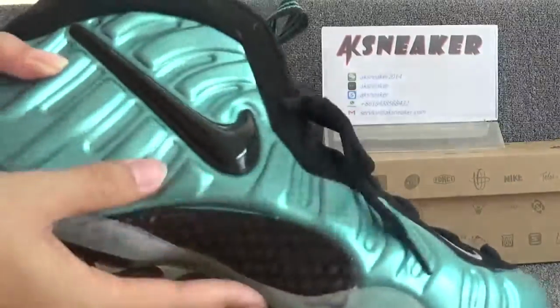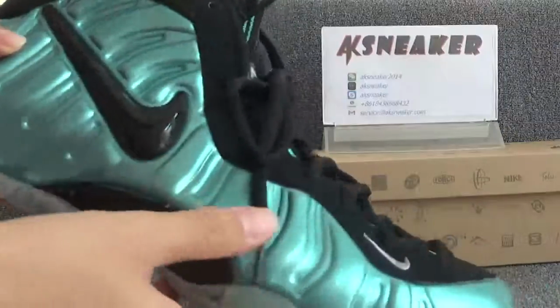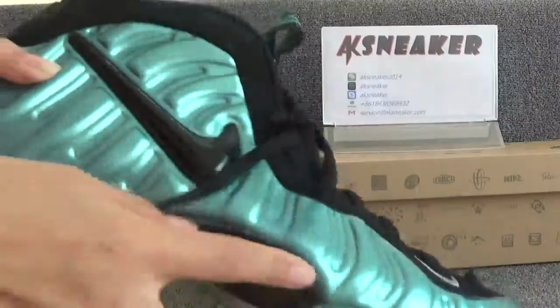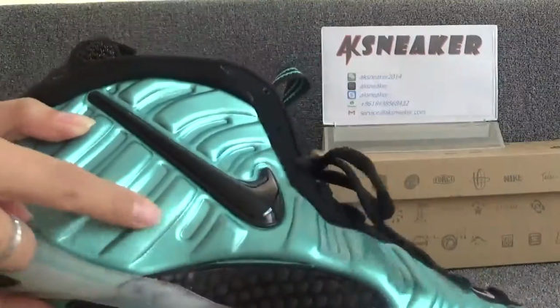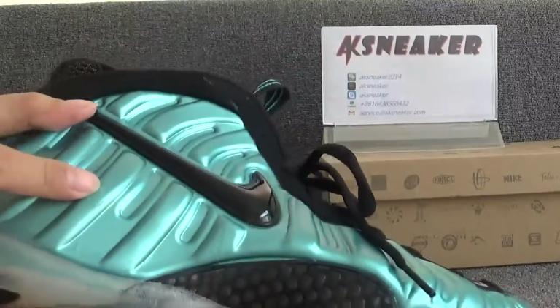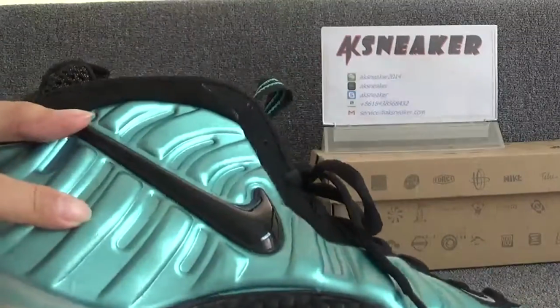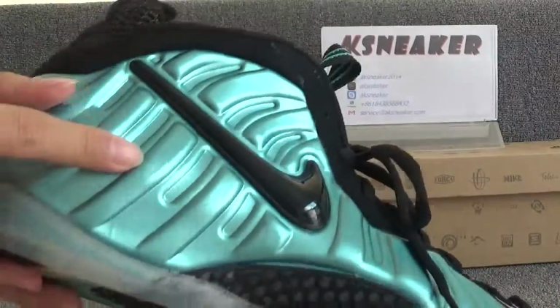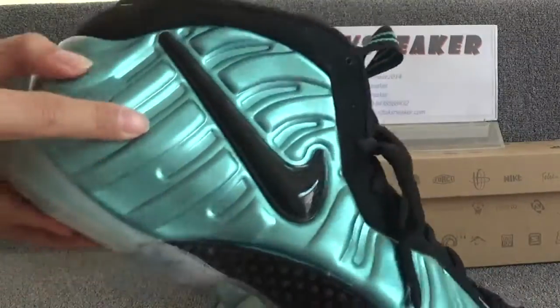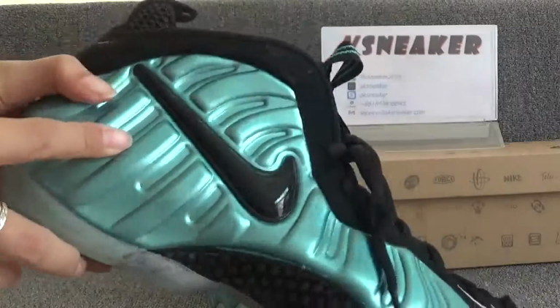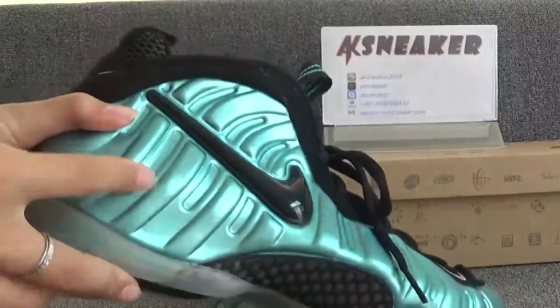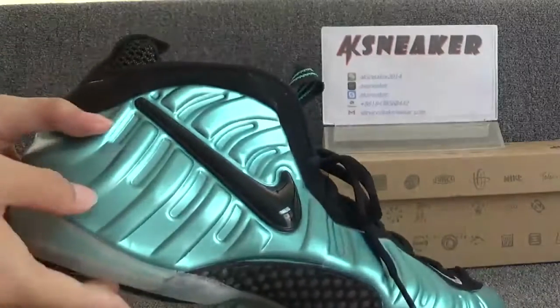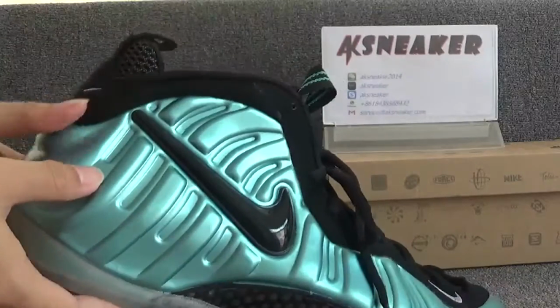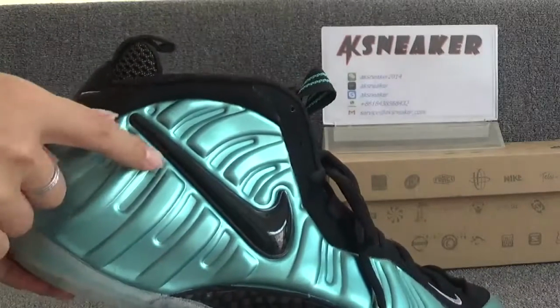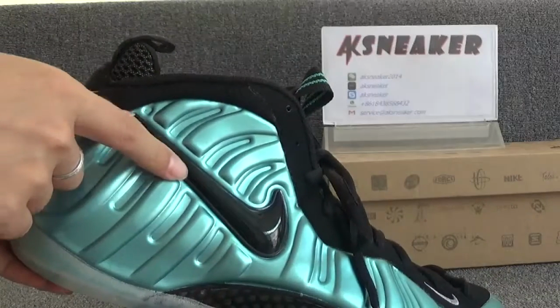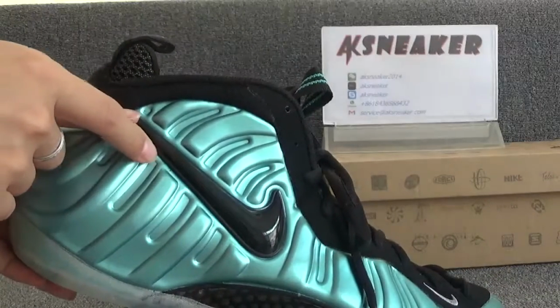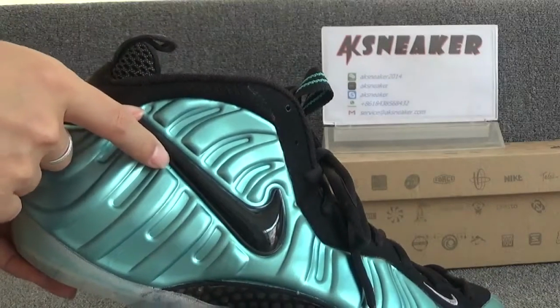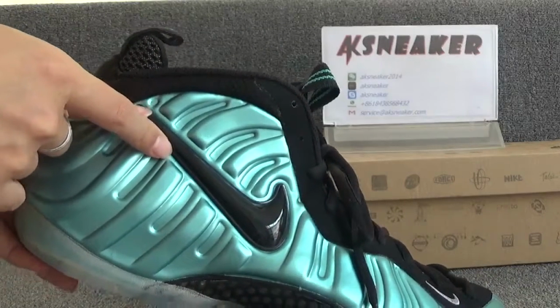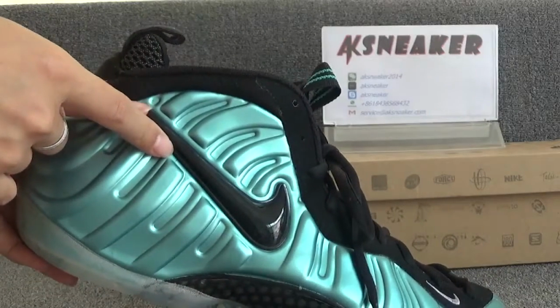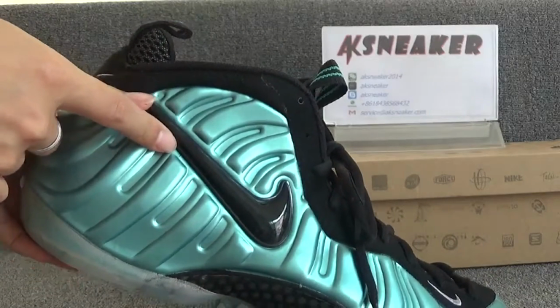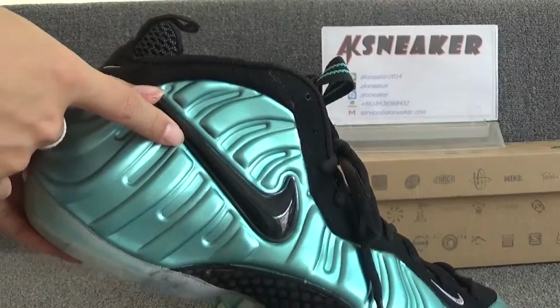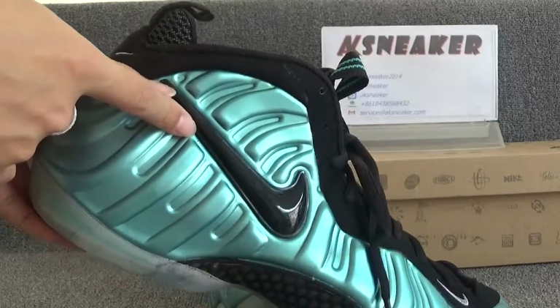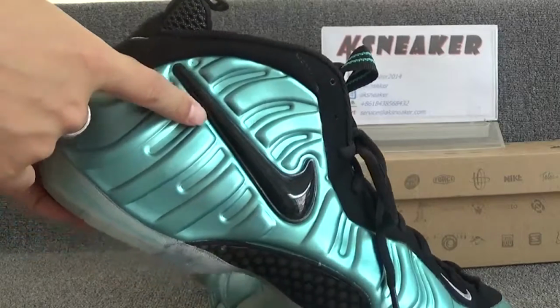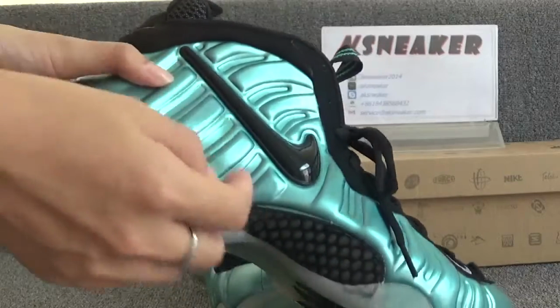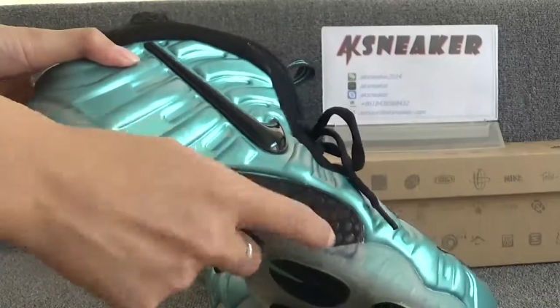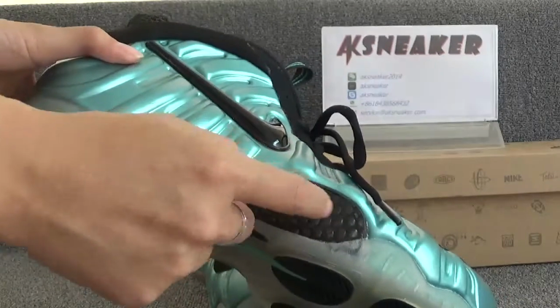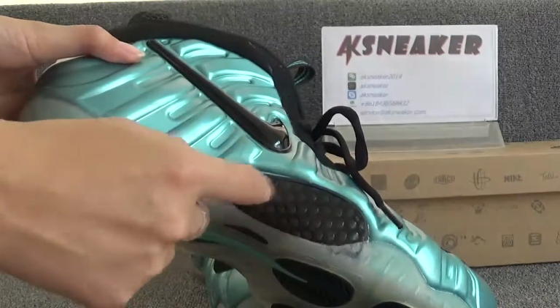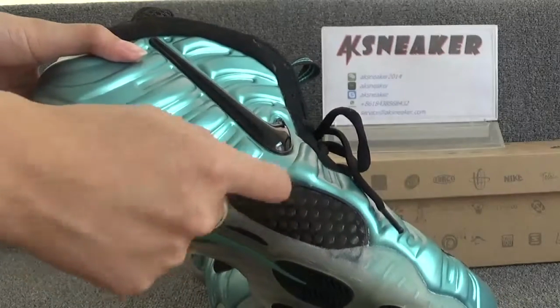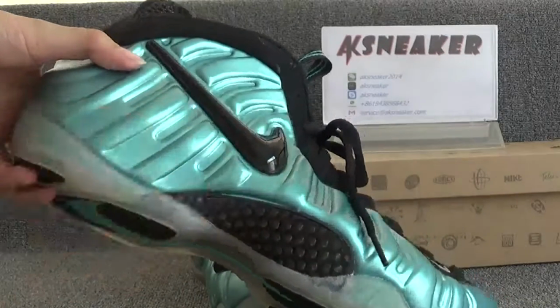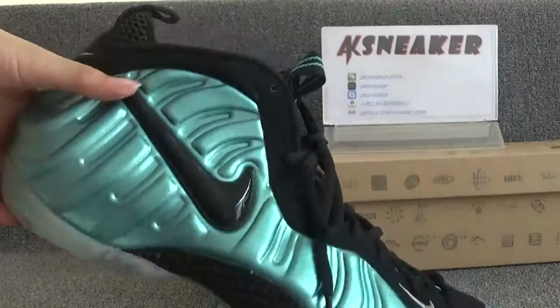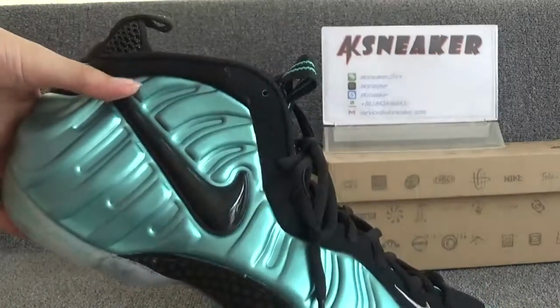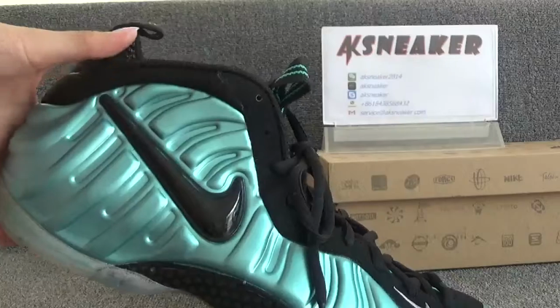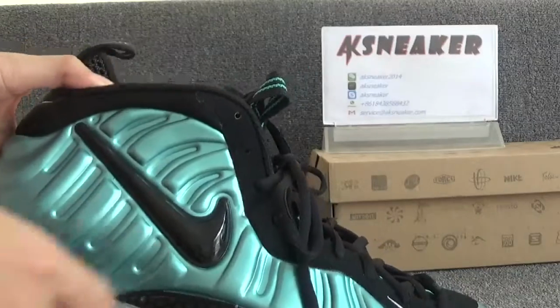There are Zephyrus patterns on the surface of the shoes. You can have a look. And here is a big black Nike logo which pops out. This part is carbon fiber — you can use your fingers to feel it.